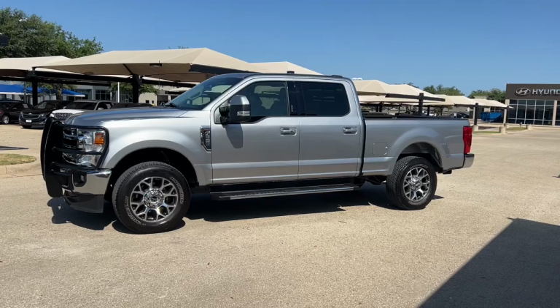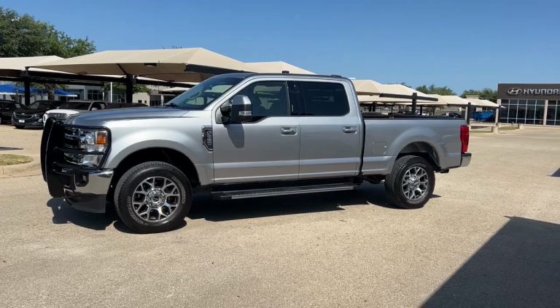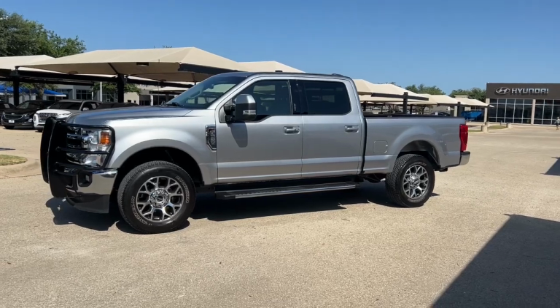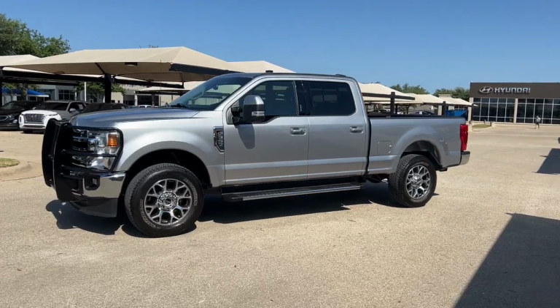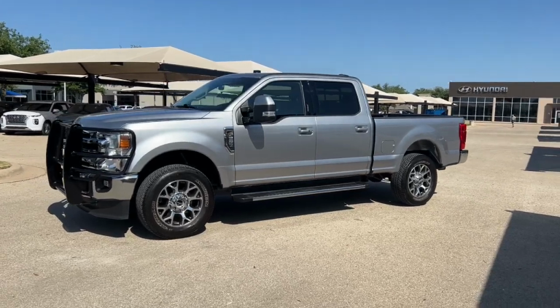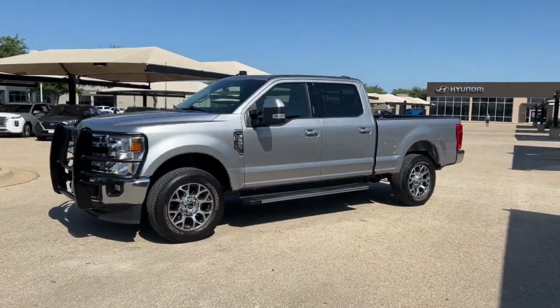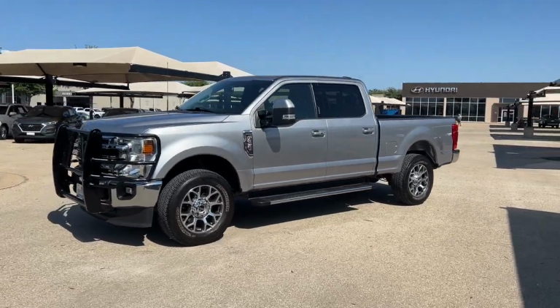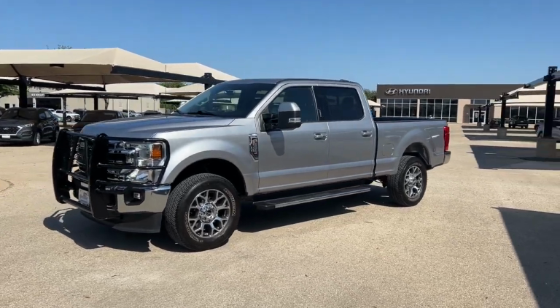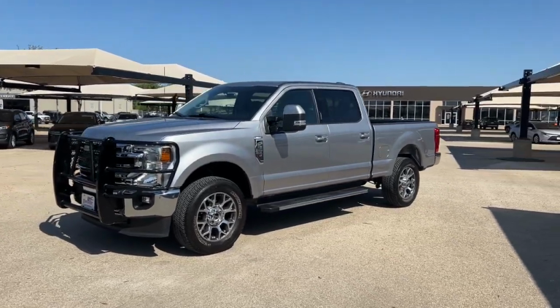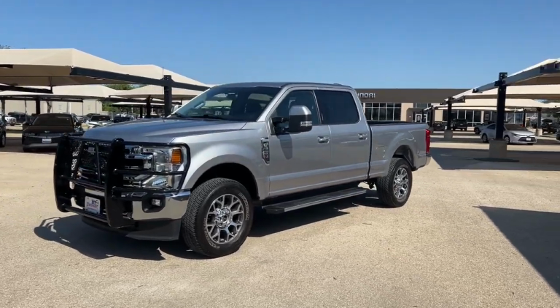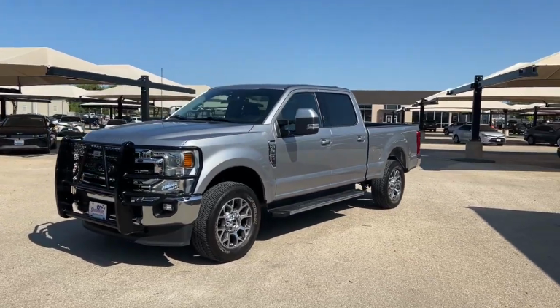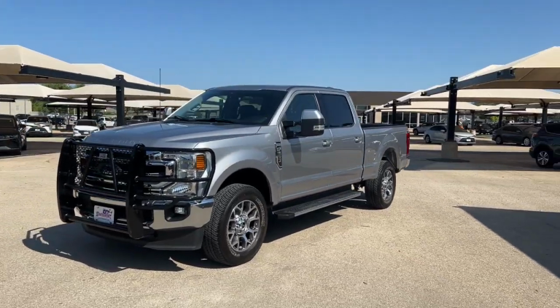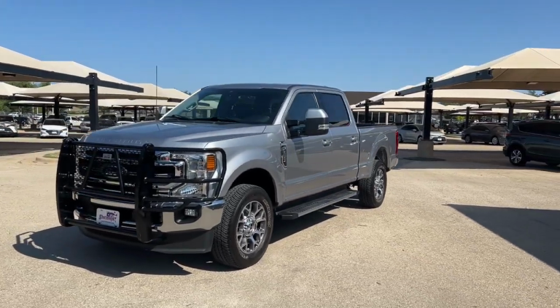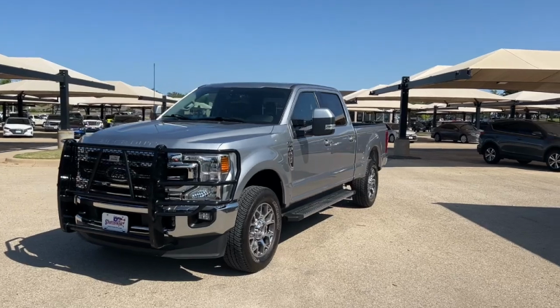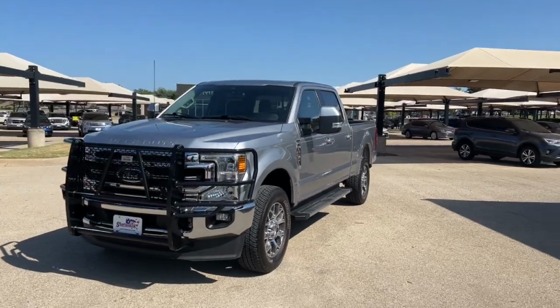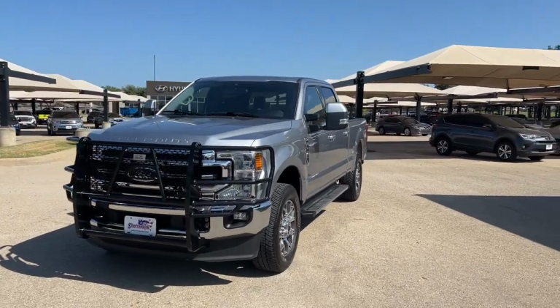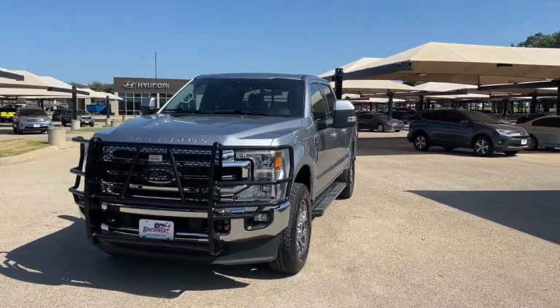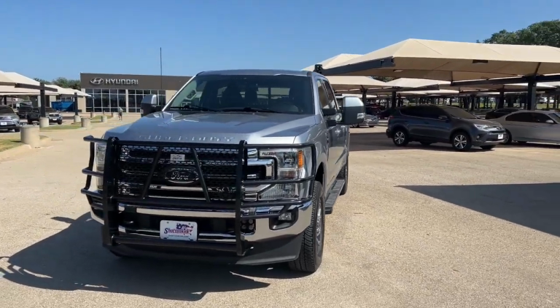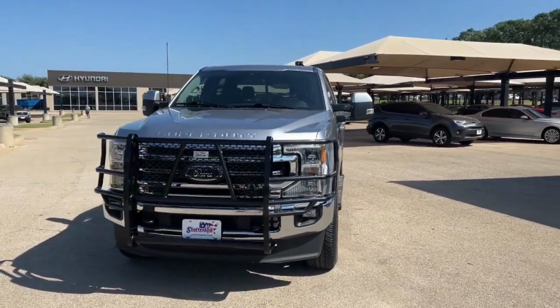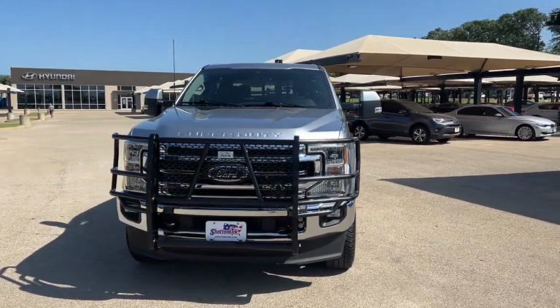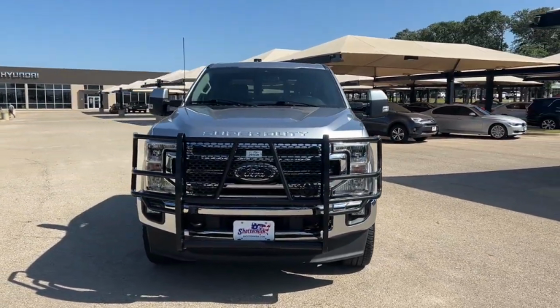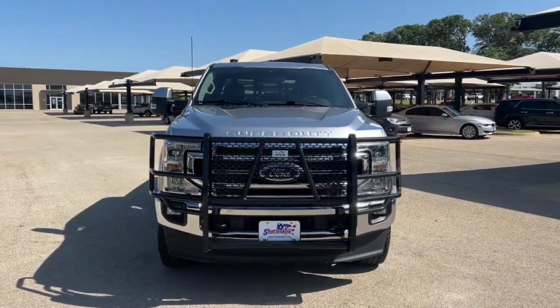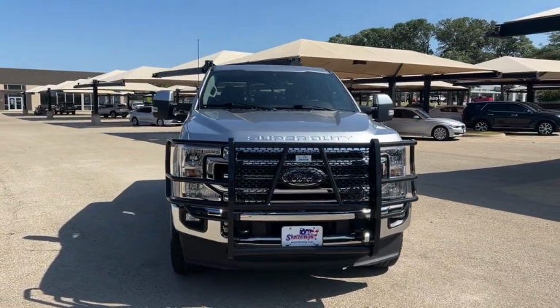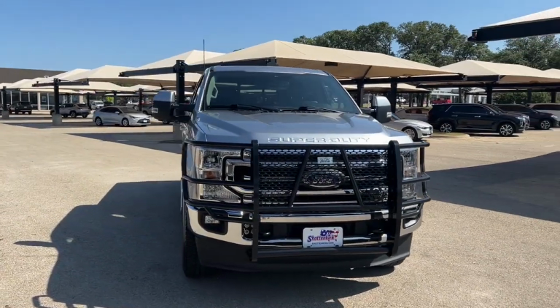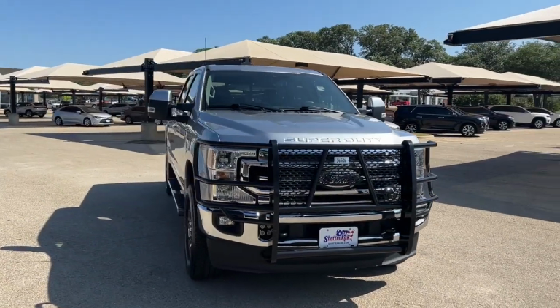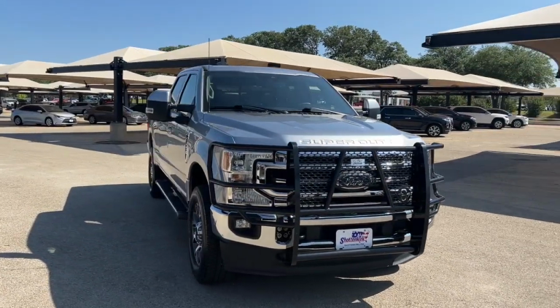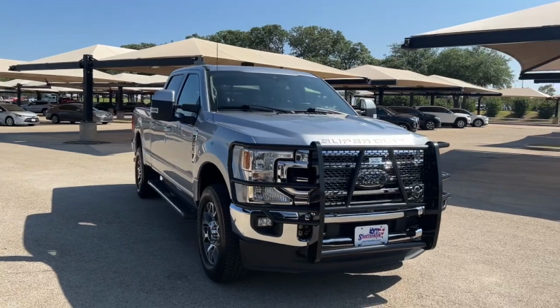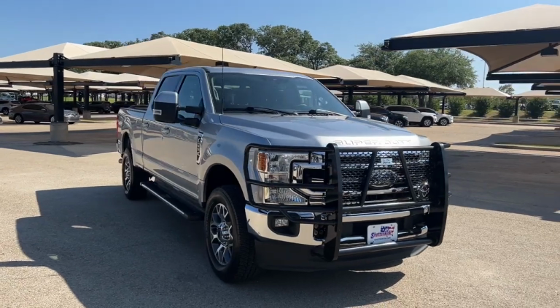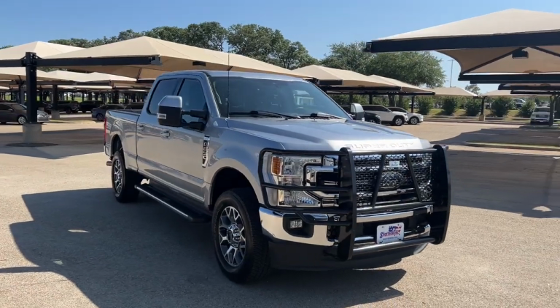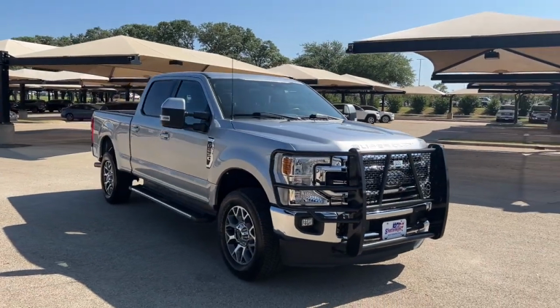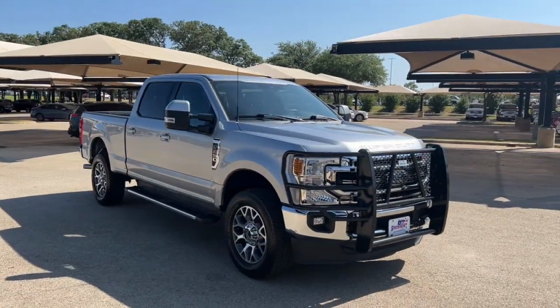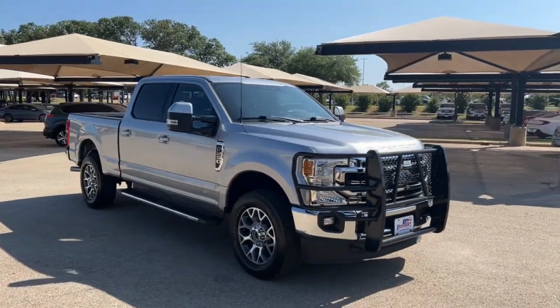Picture yourself in the 2020 Ford F-250. With less than 35,000 miles on the odometer, this vehicle provides excellent value. Get the full-size pickup you can count on.